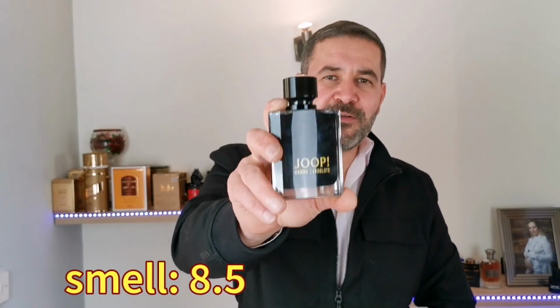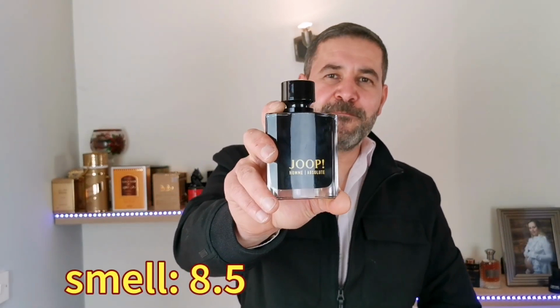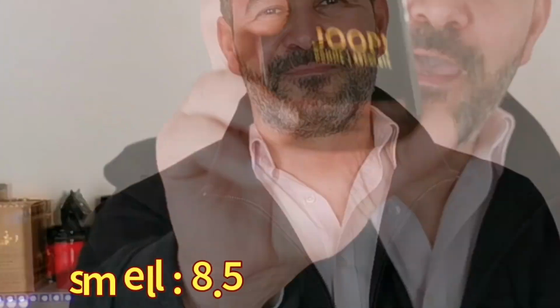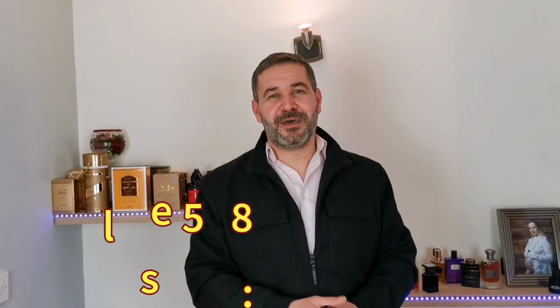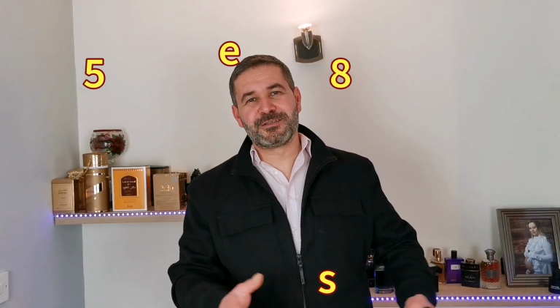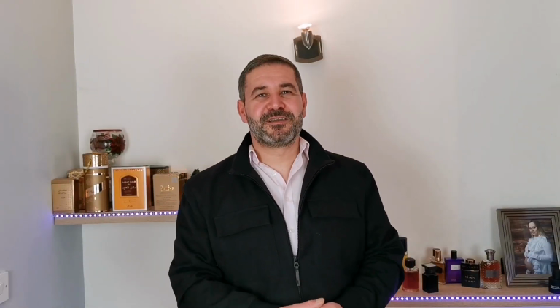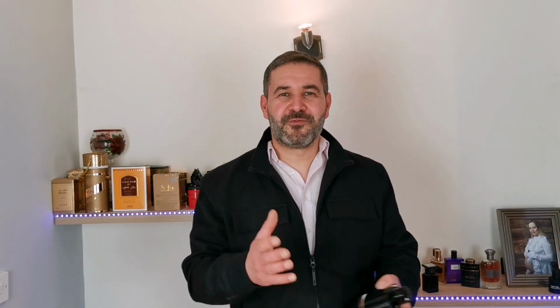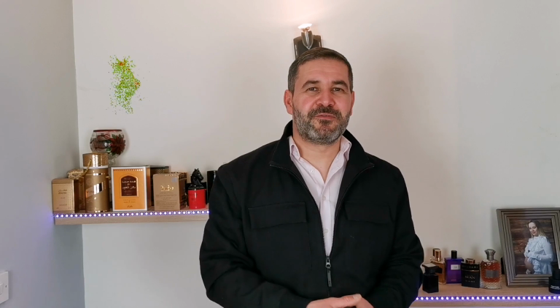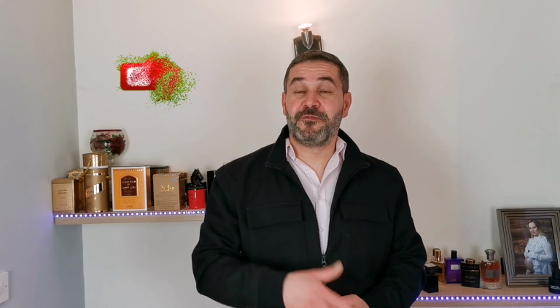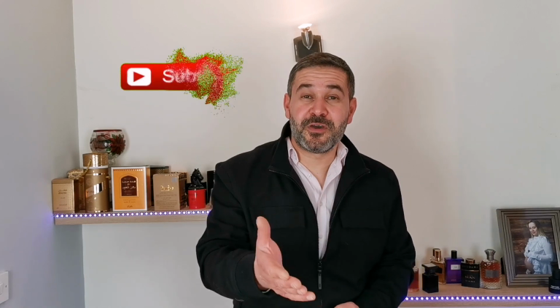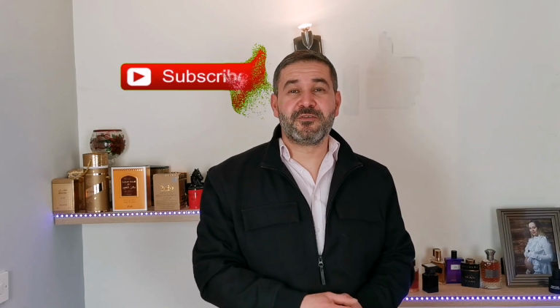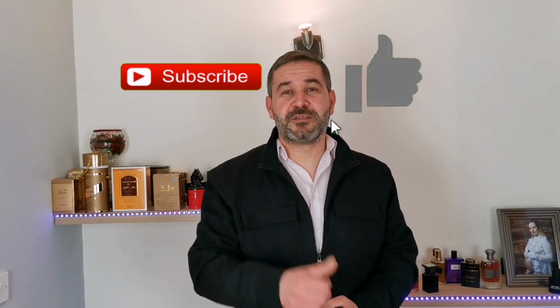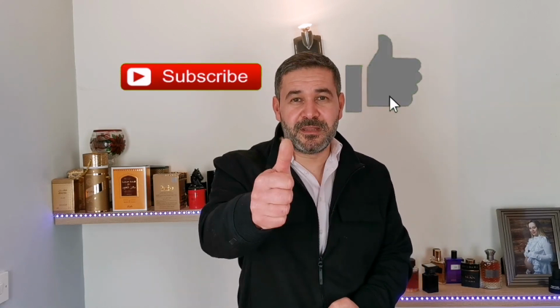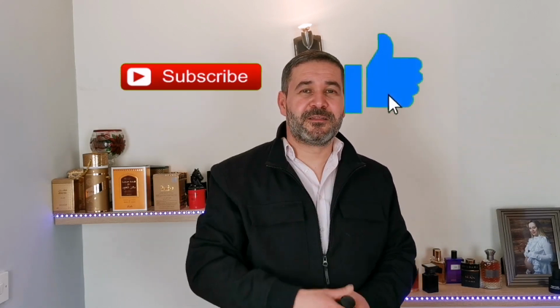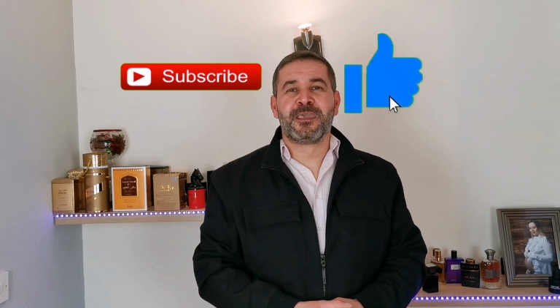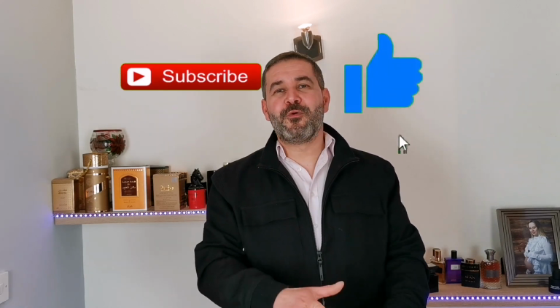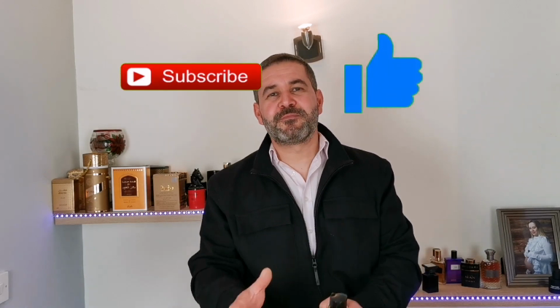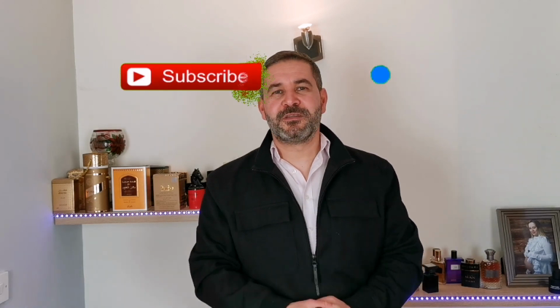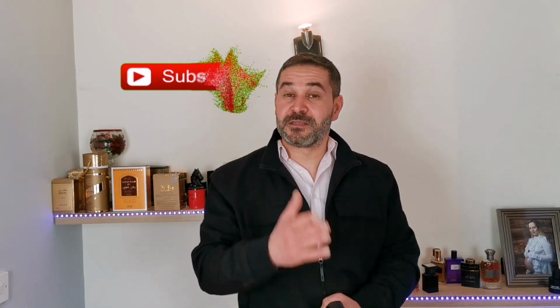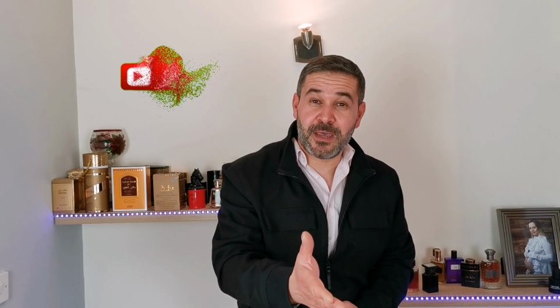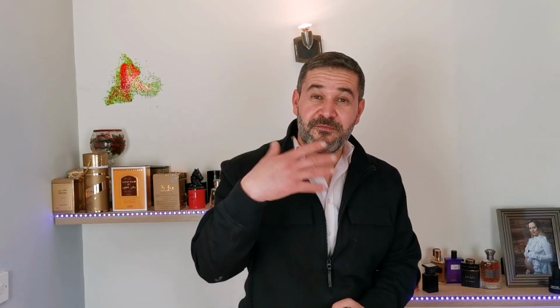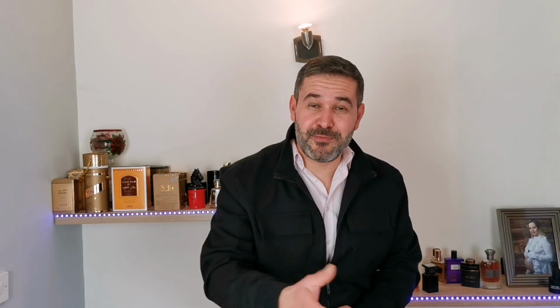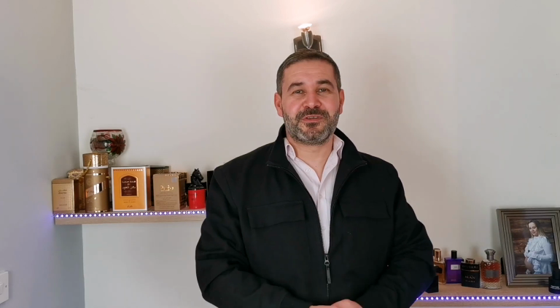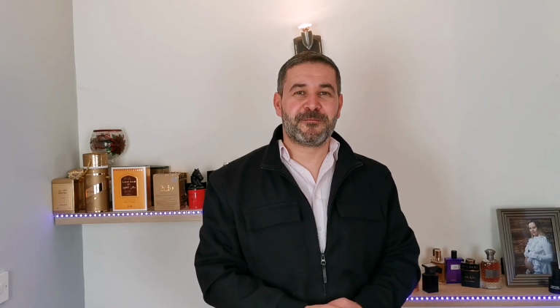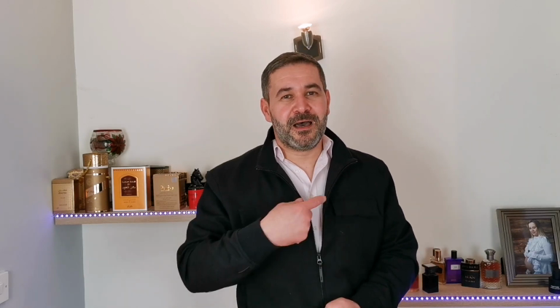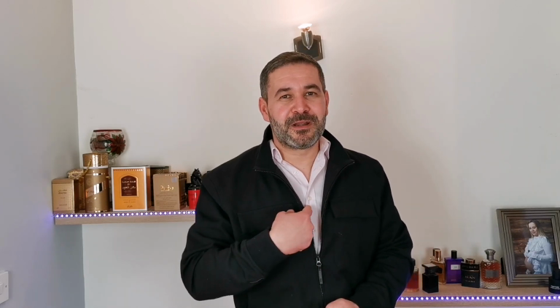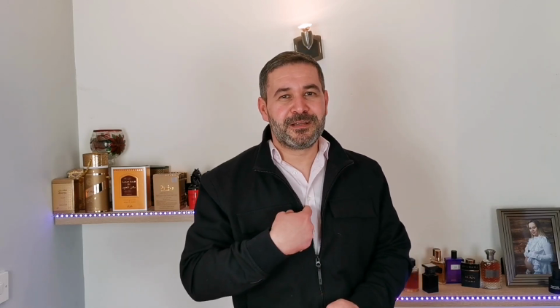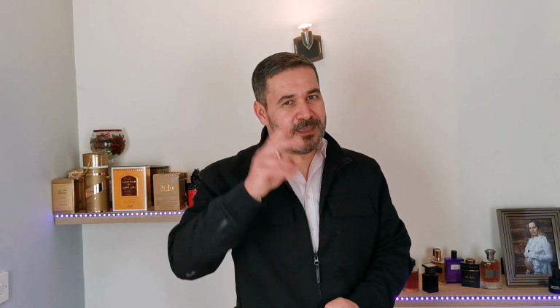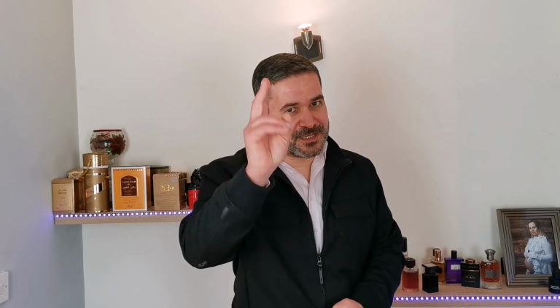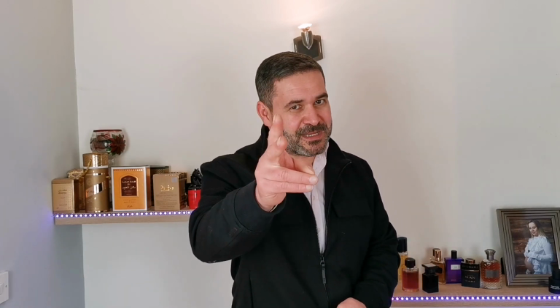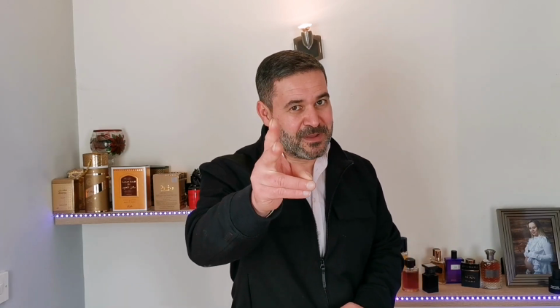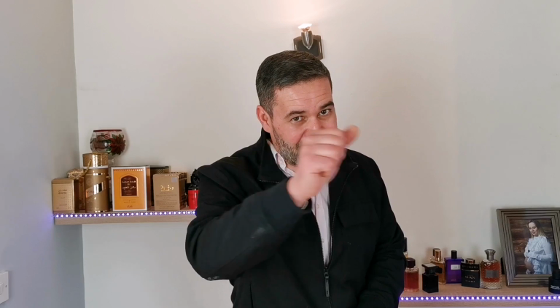Thank you so much for watching my review. If you enjoyed it, don't forget to hit the like button, and if you don't want to miss my content a subscribe would be much appreciated. I am Mark Lacerda and I'll see you in the next video — bye!